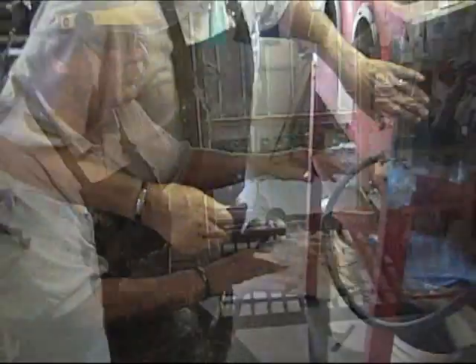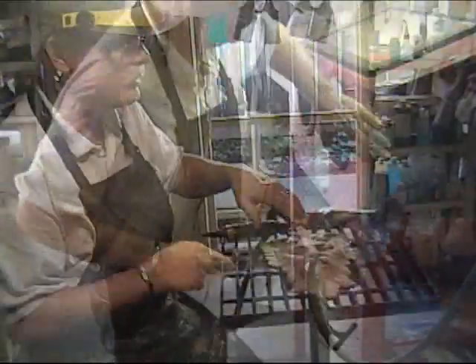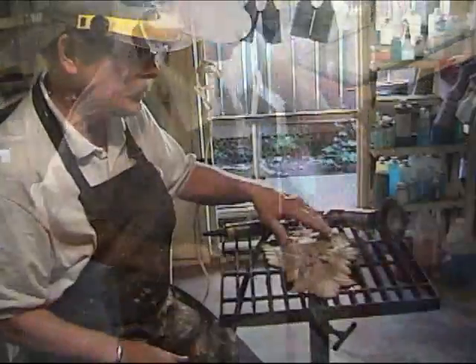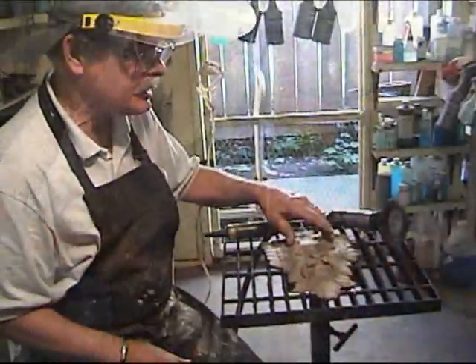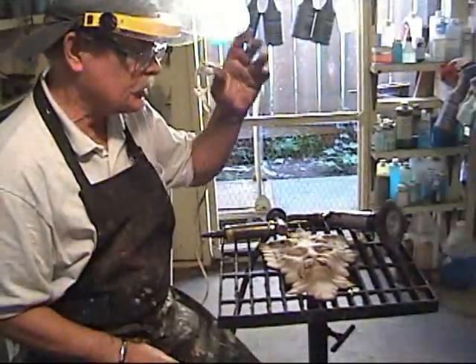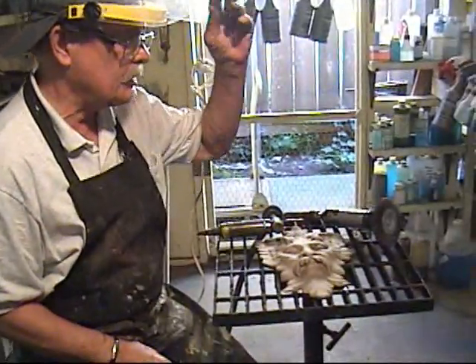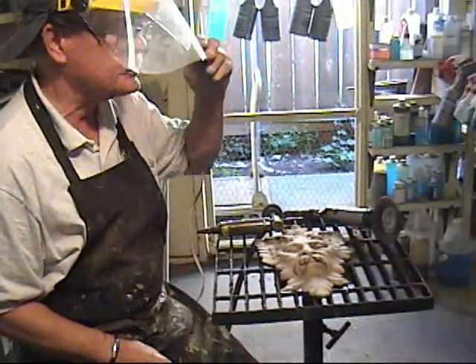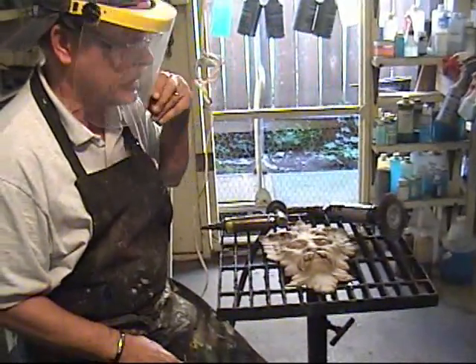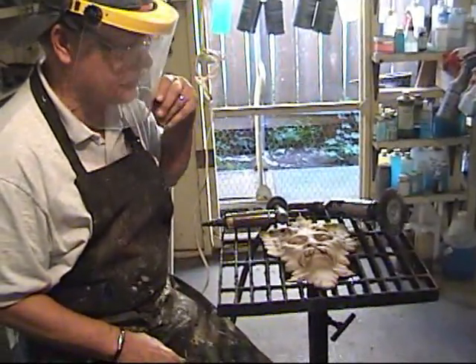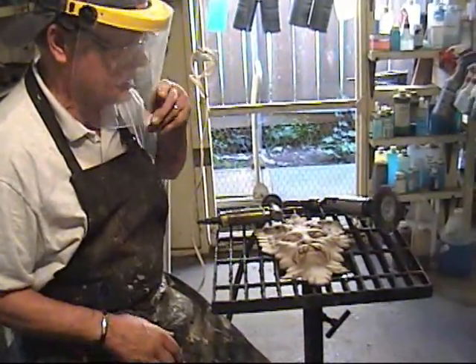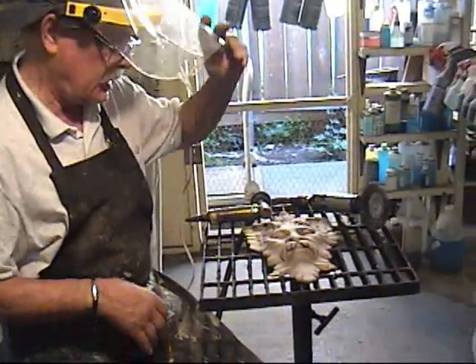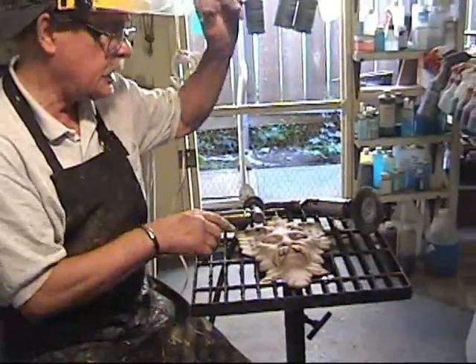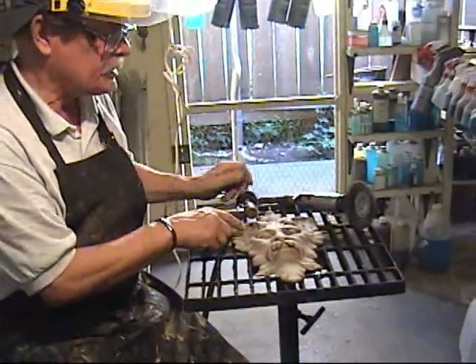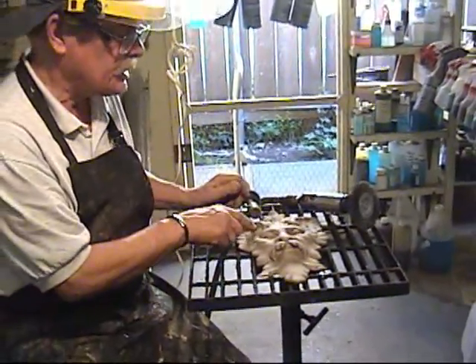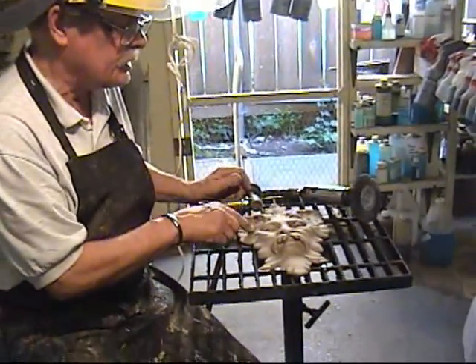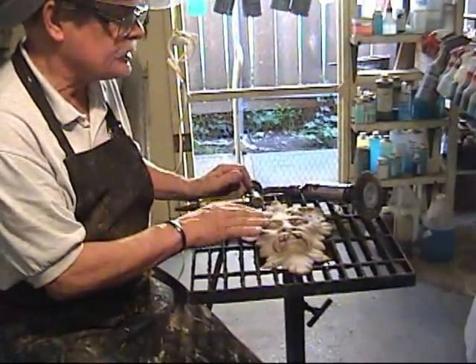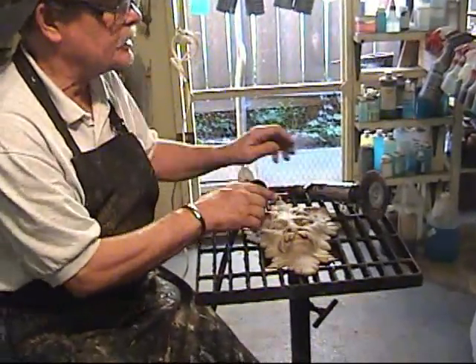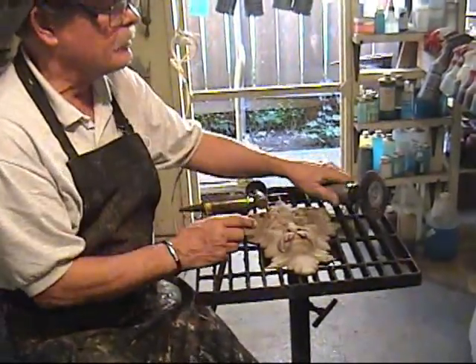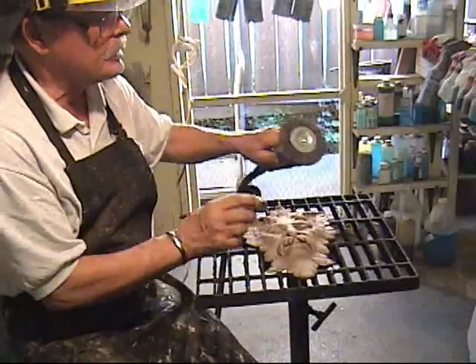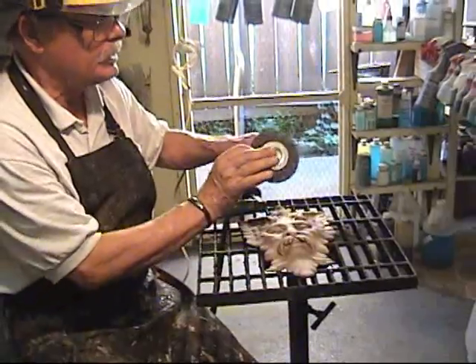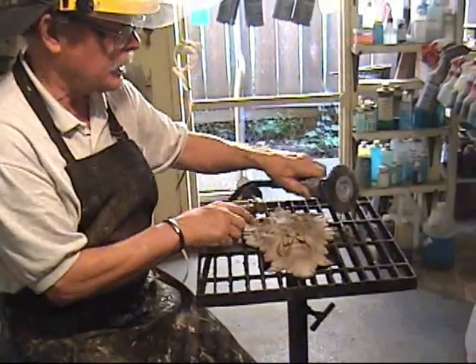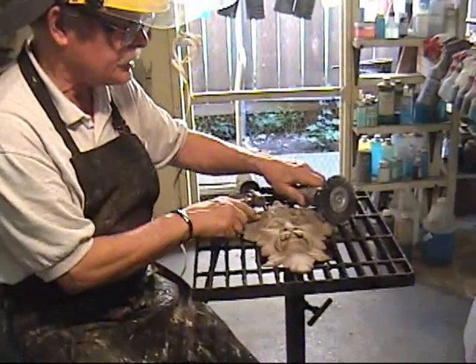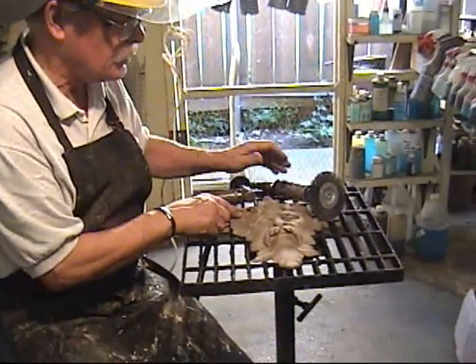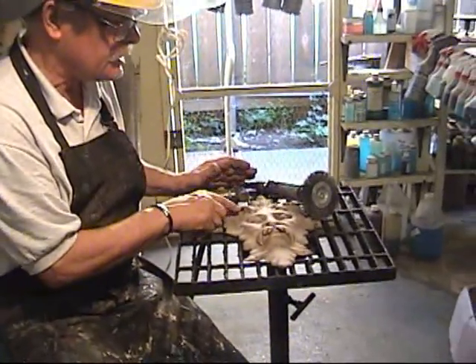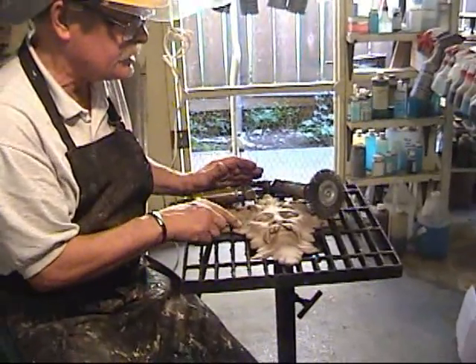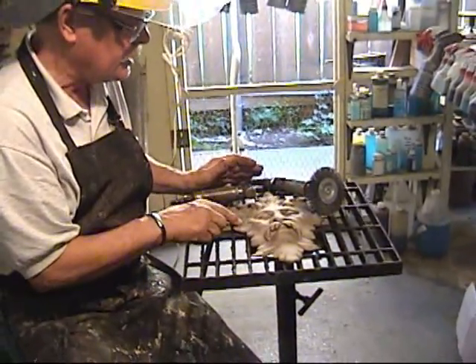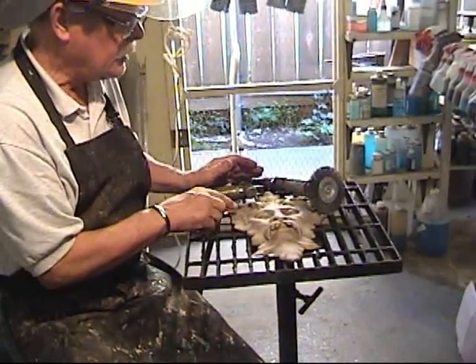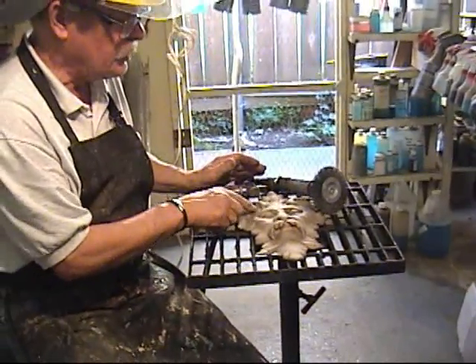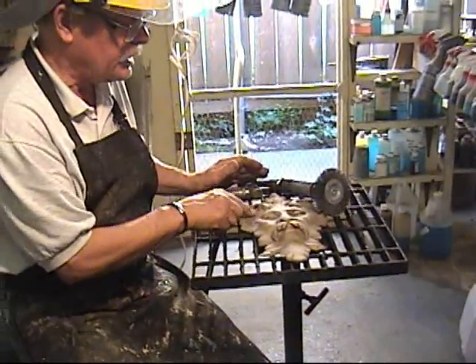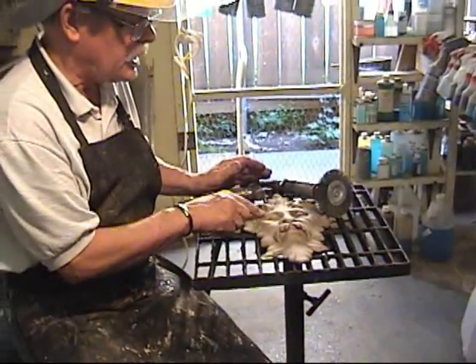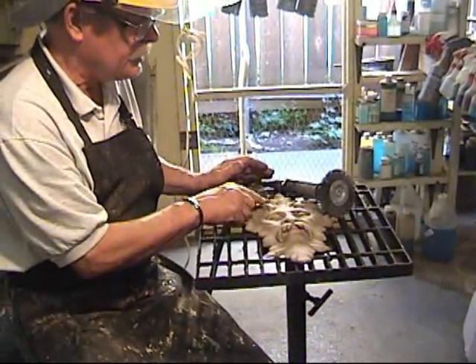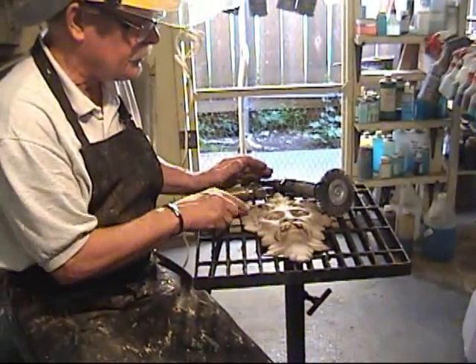First, we sandblasted — we've already done the sandblasting. The sandblasting will stay in the recesses because first I'm going to use the wire brush, and that won't get down into there, but it will get a lot of the surface.